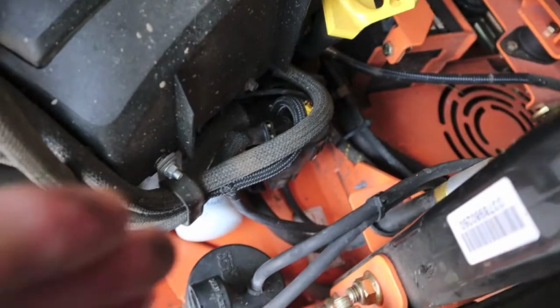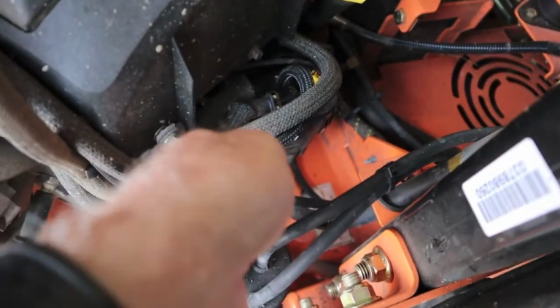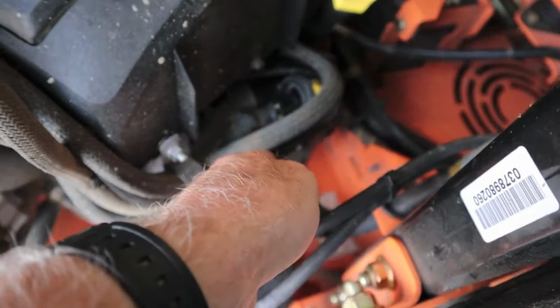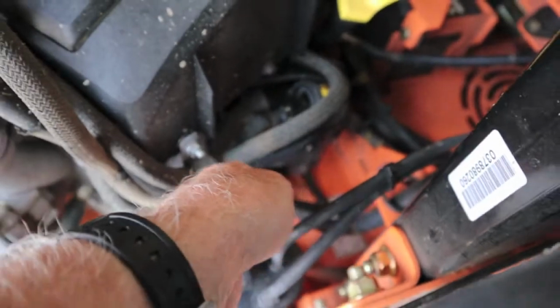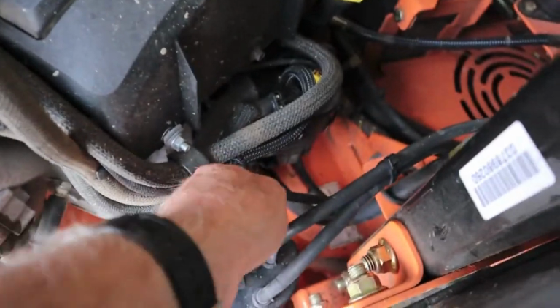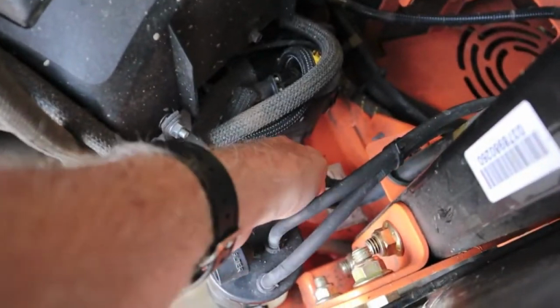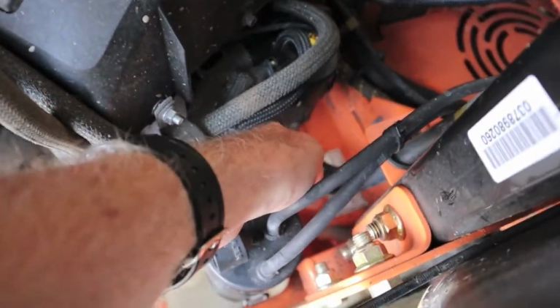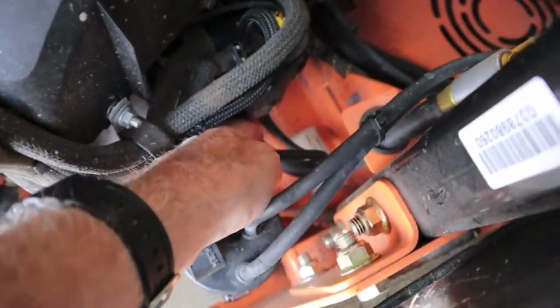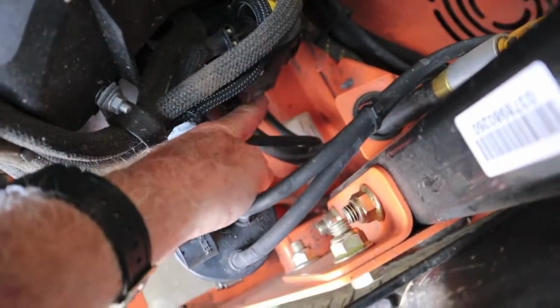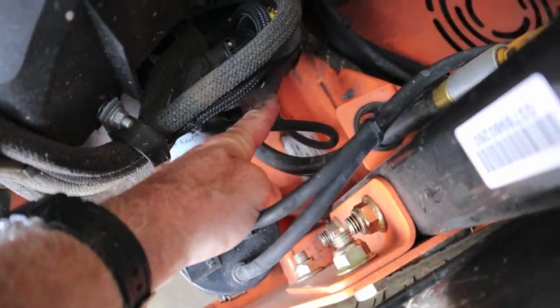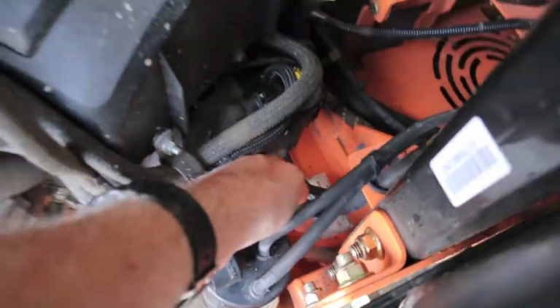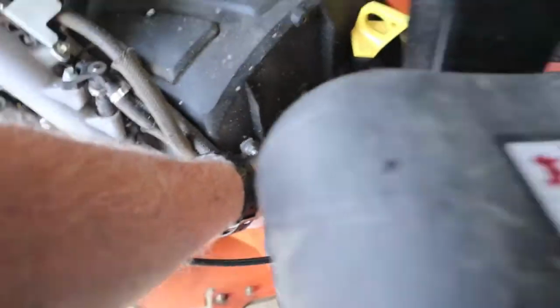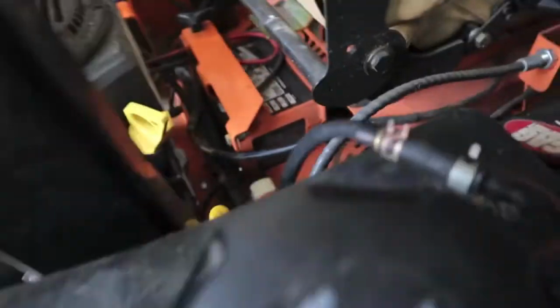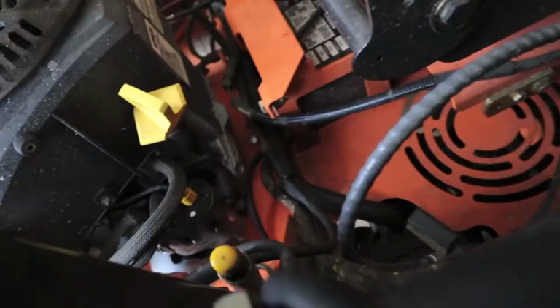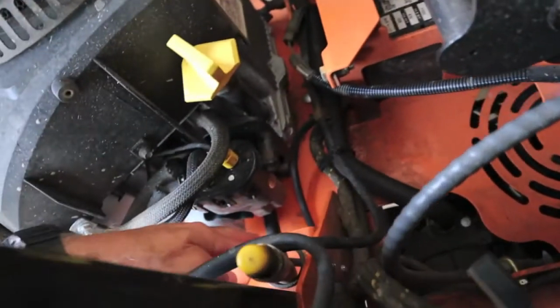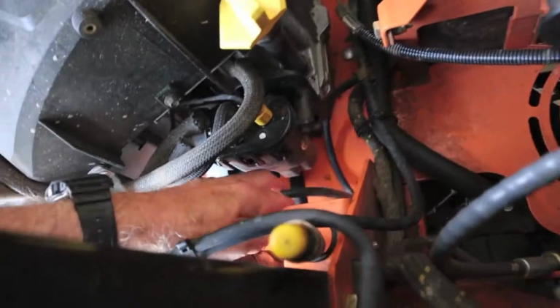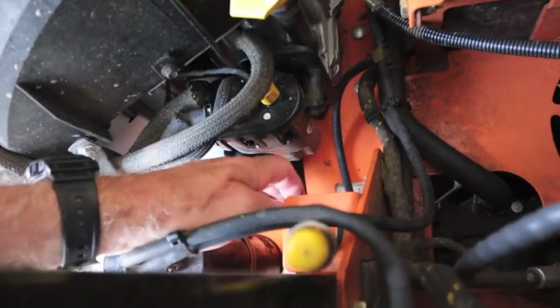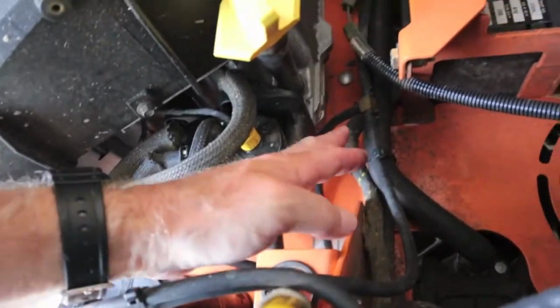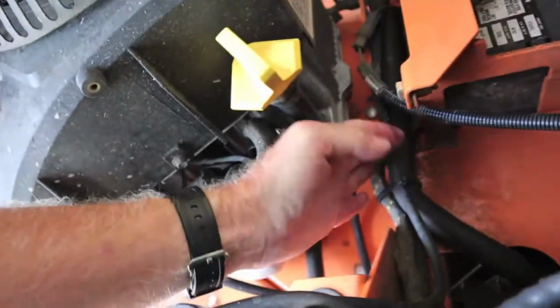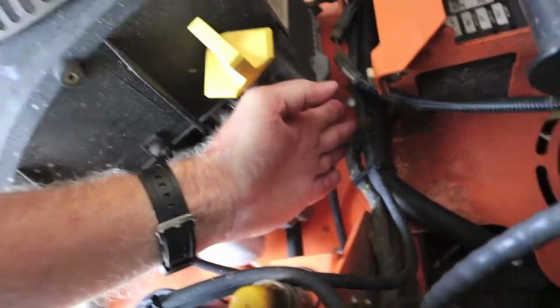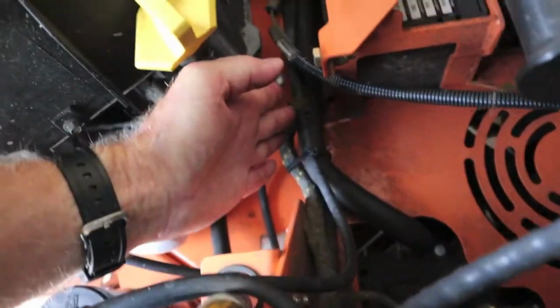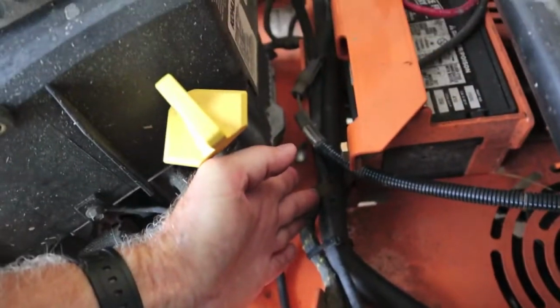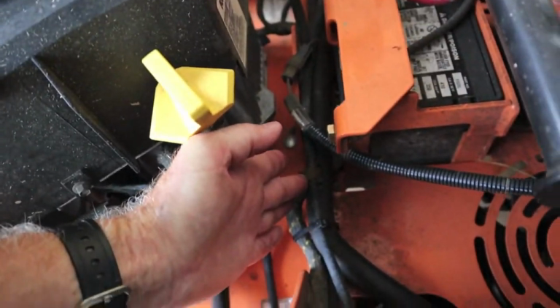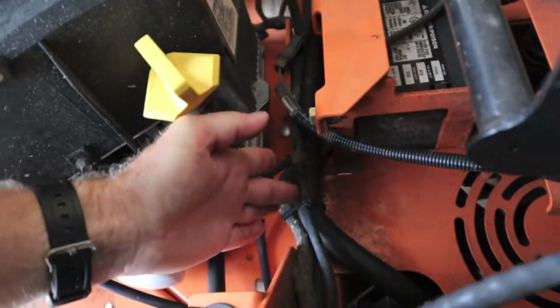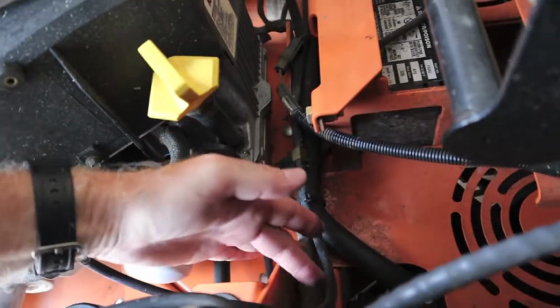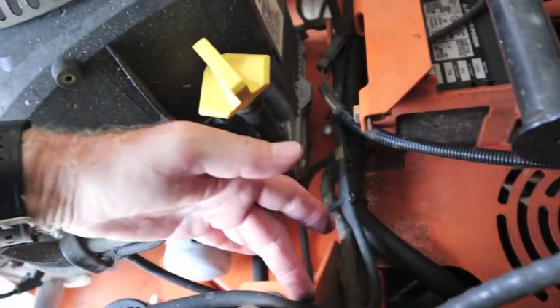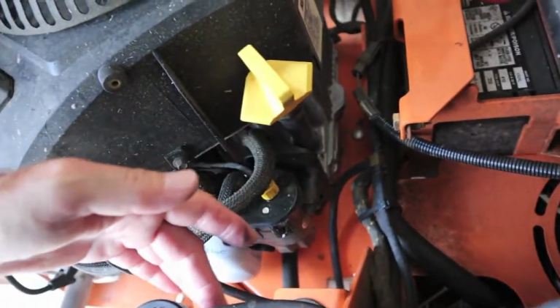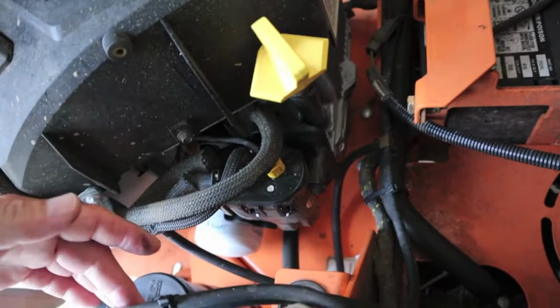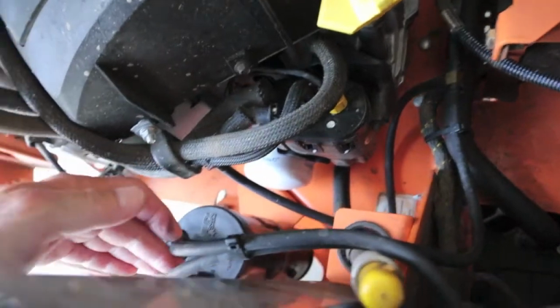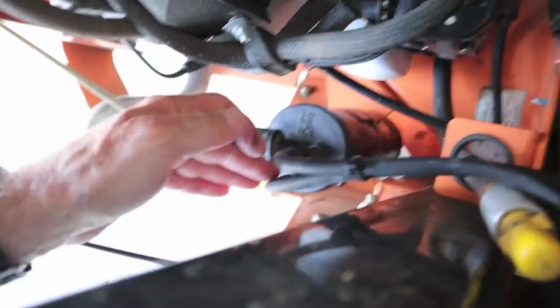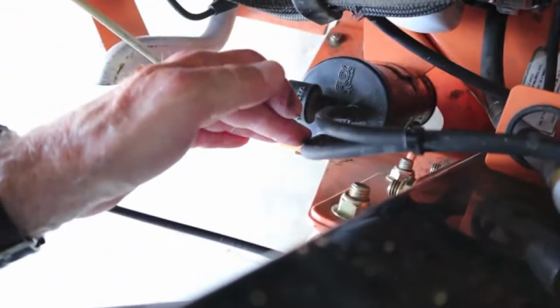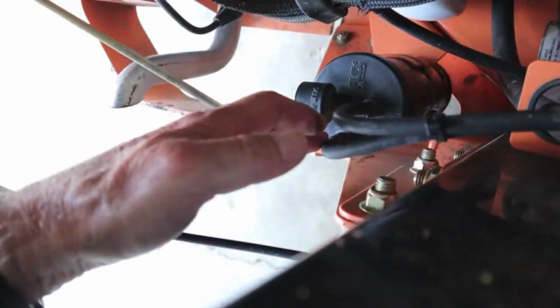So let's go back to the purge line — you follow it down, it runs right here to a T, and we're teed off going right to our carbon canister.